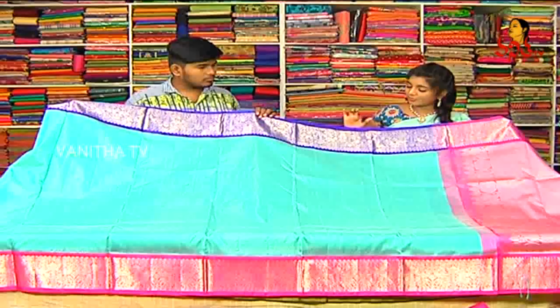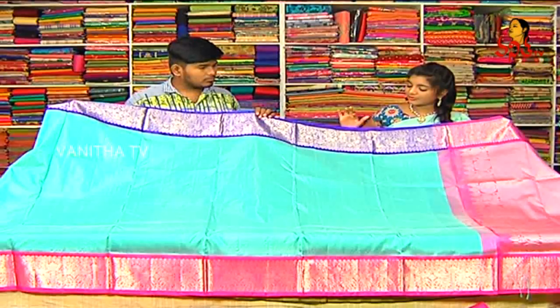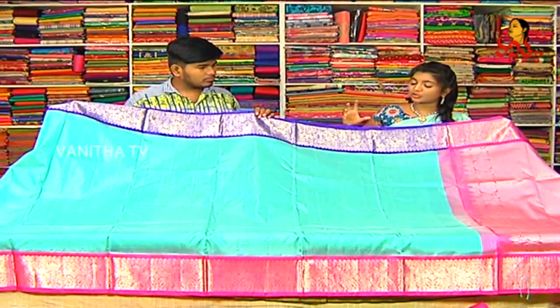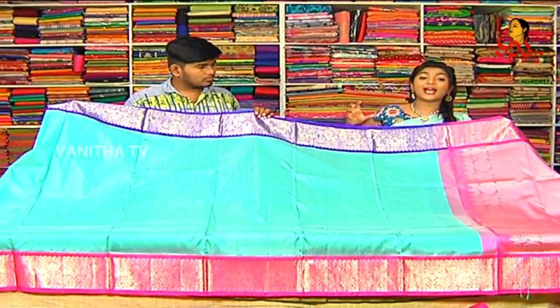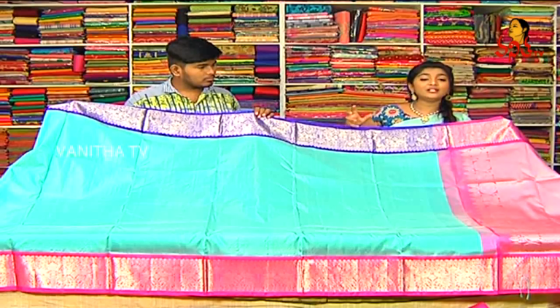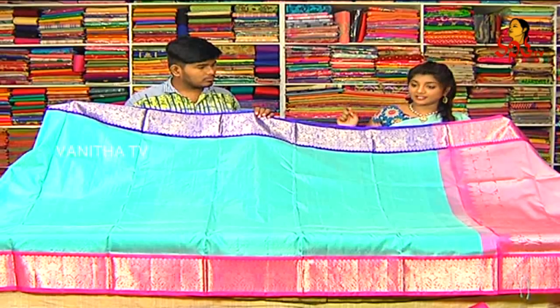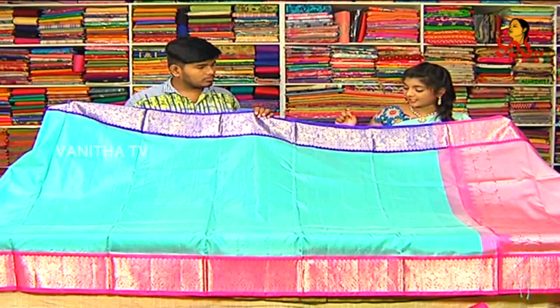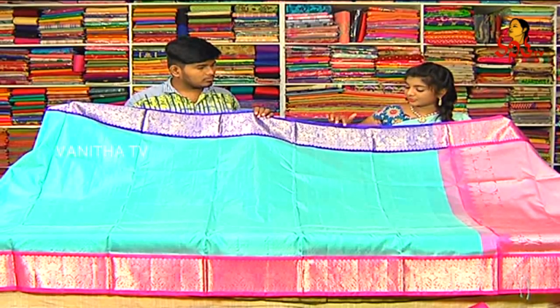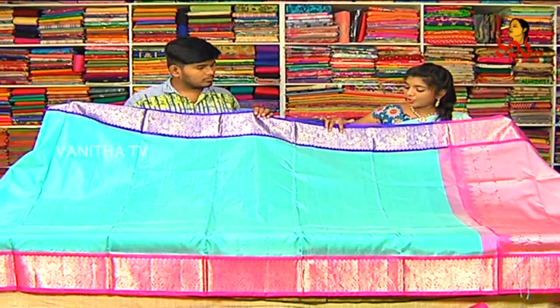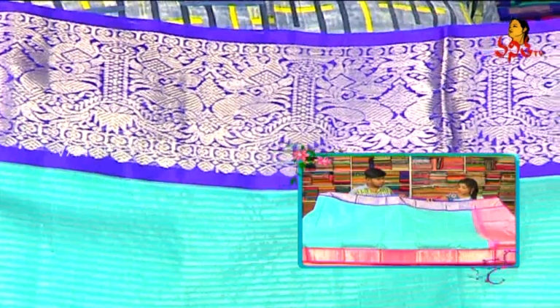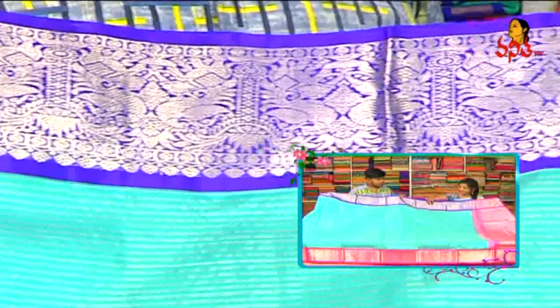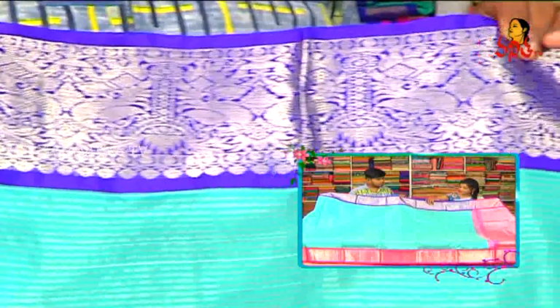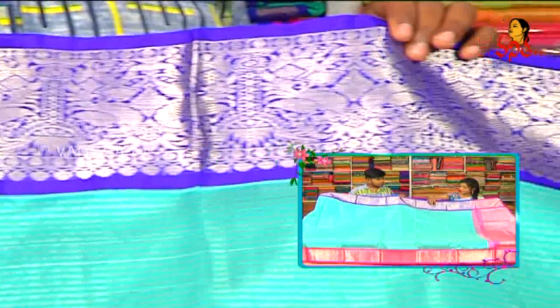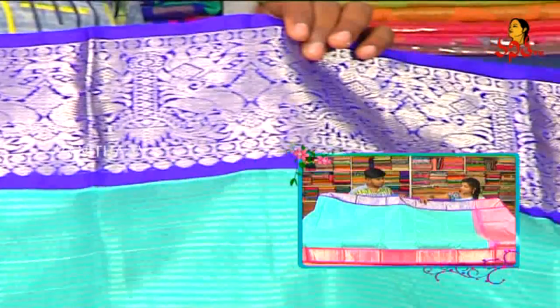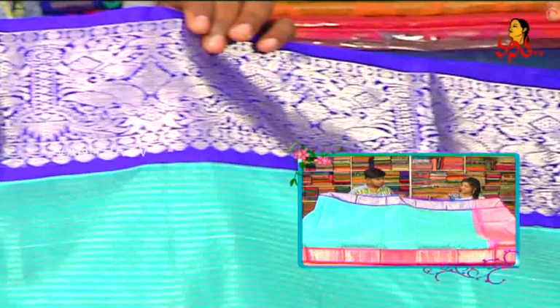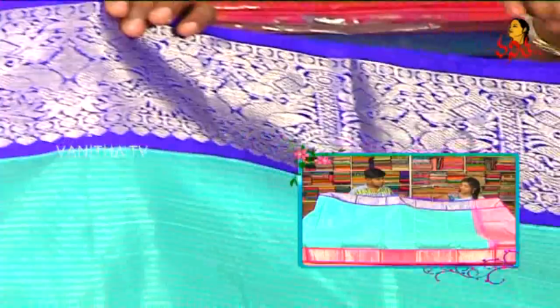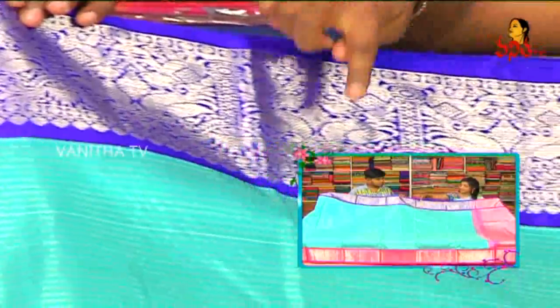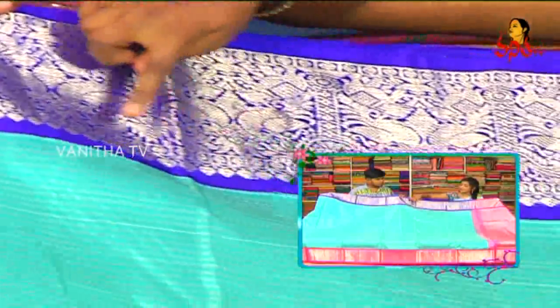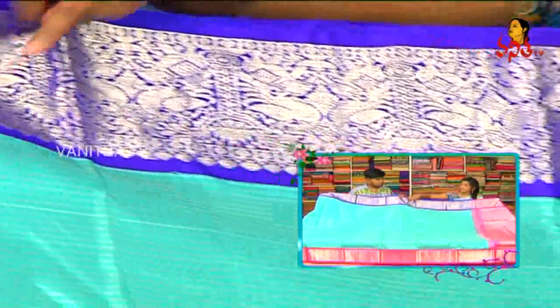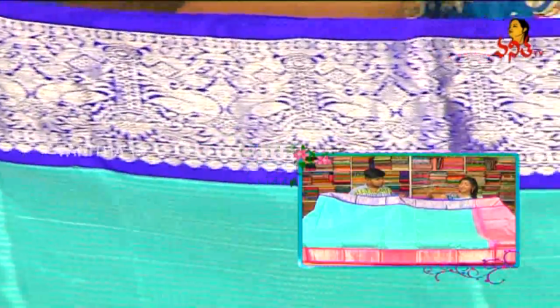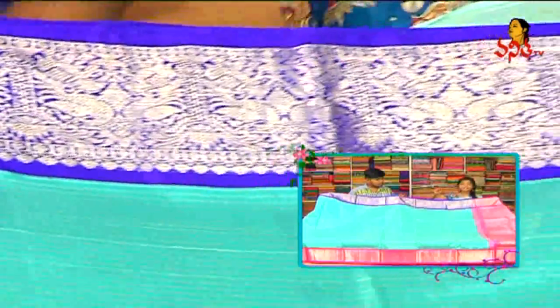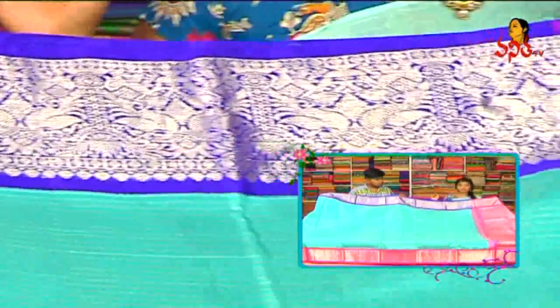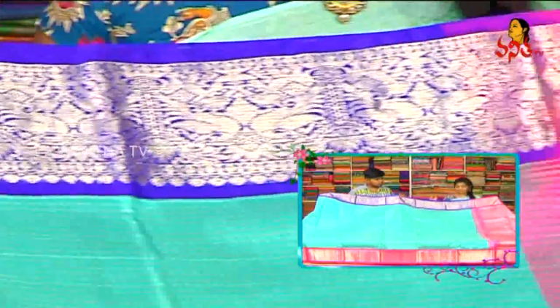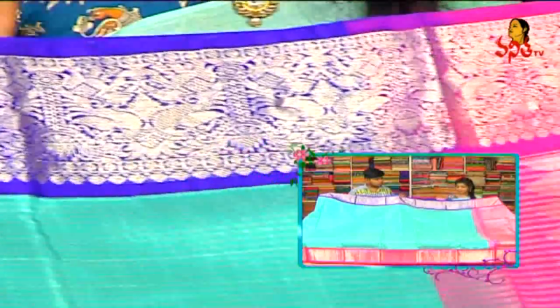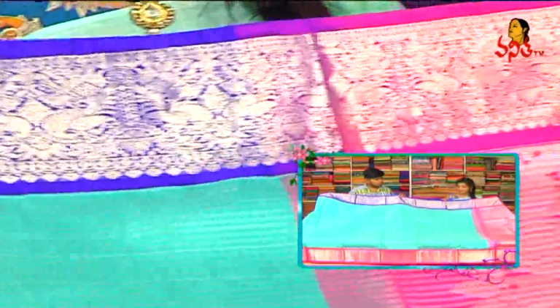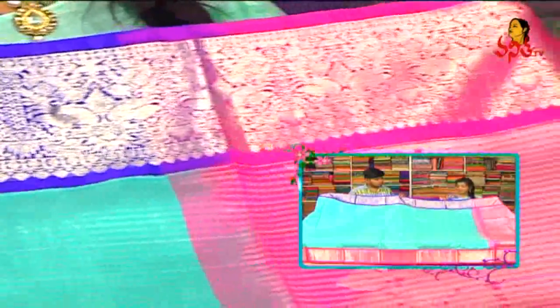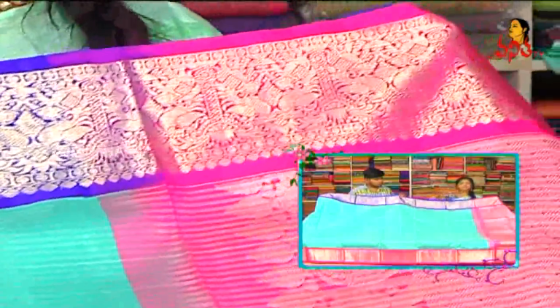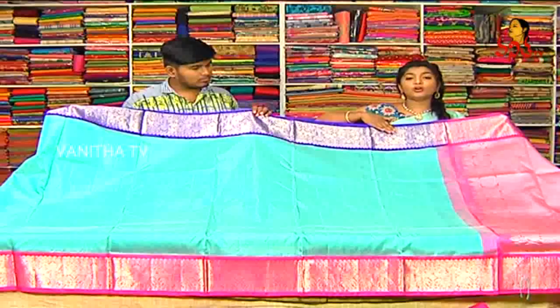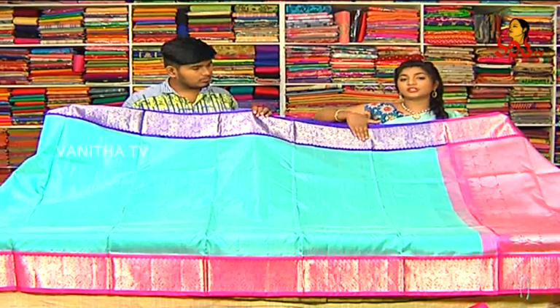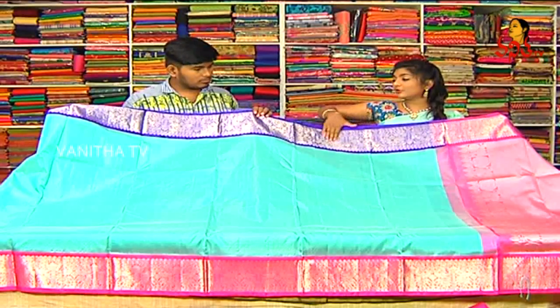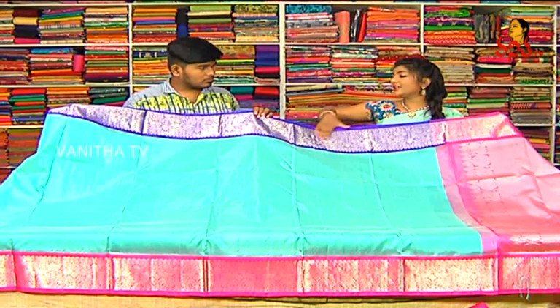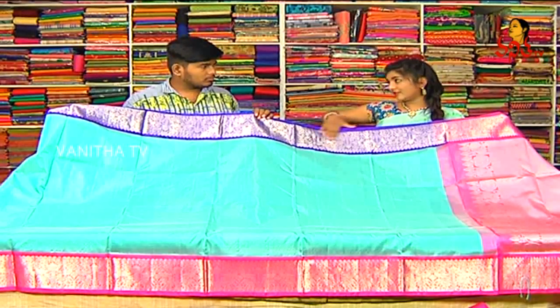I used an animal design in this board — two elephants and two peacocks. I also used leaf detailing. This is a small board, and I used a hand variety design.